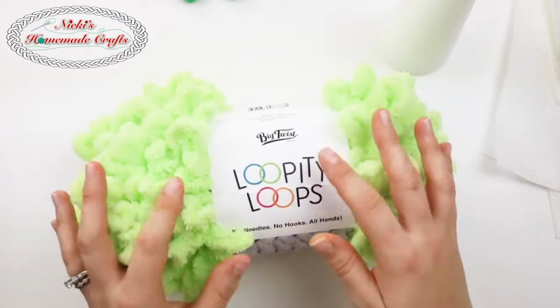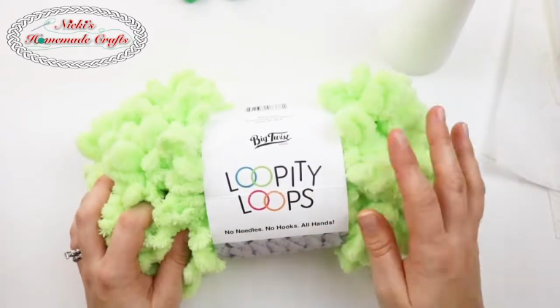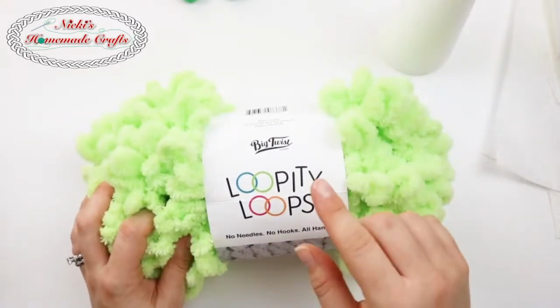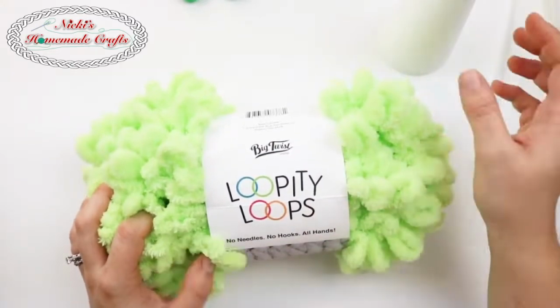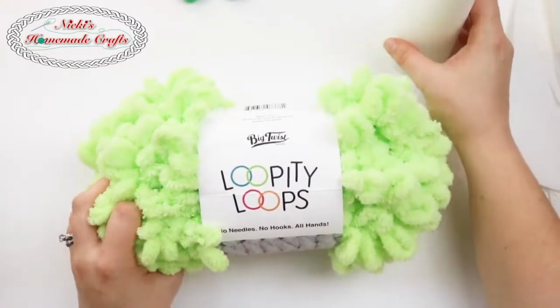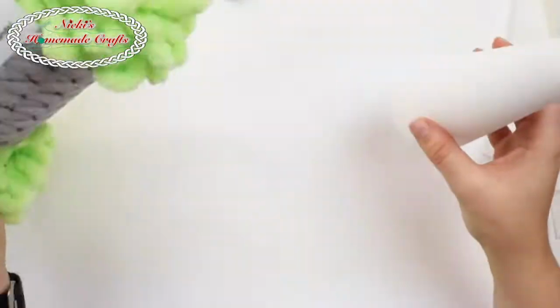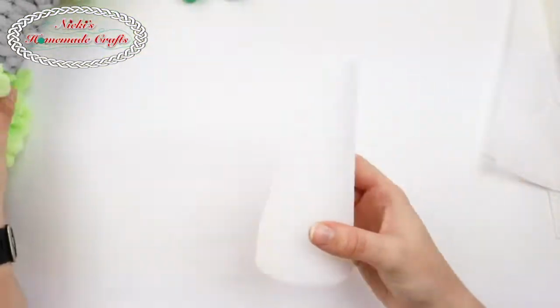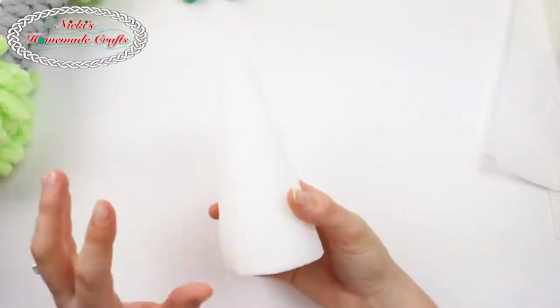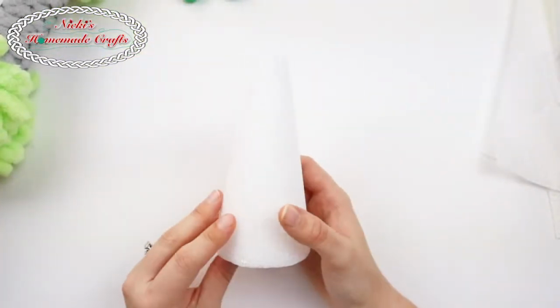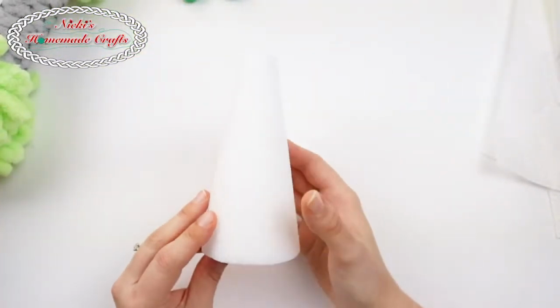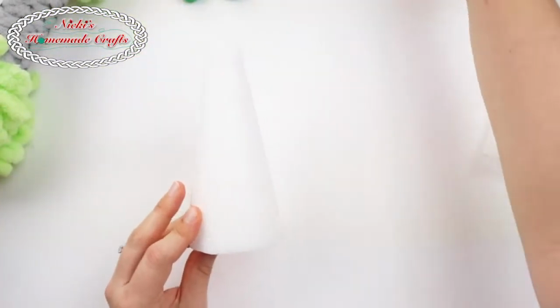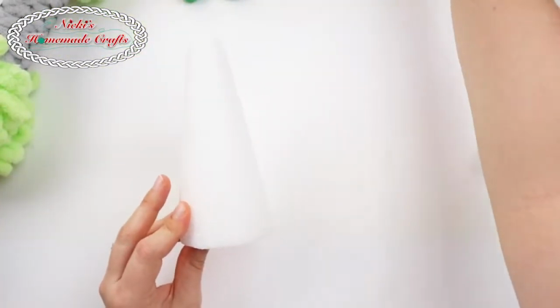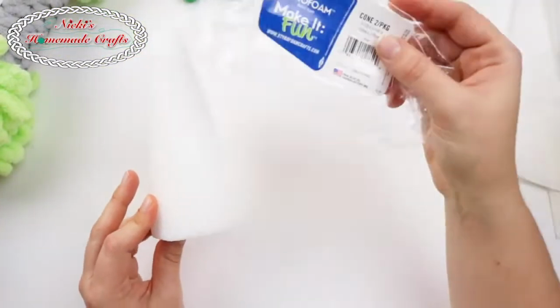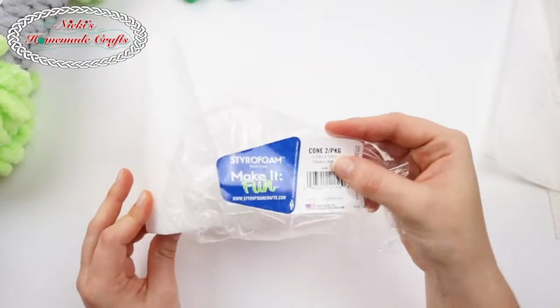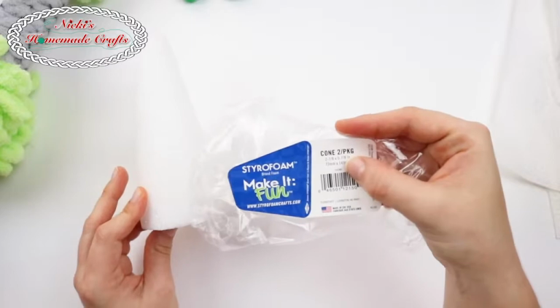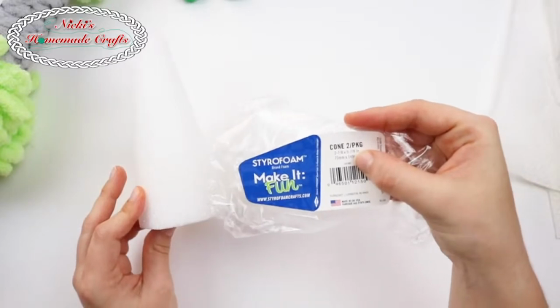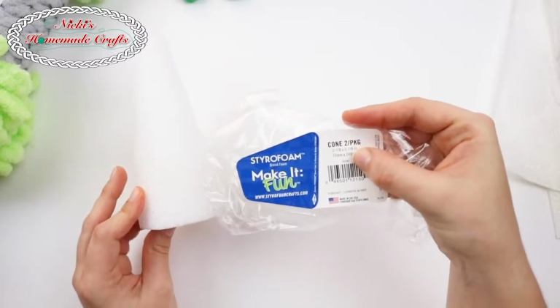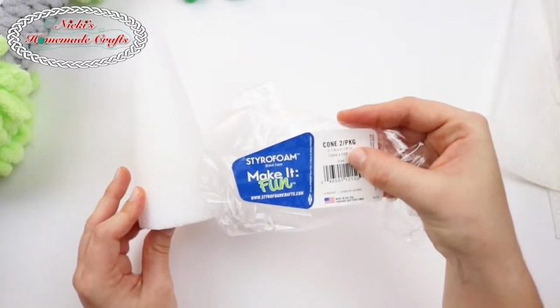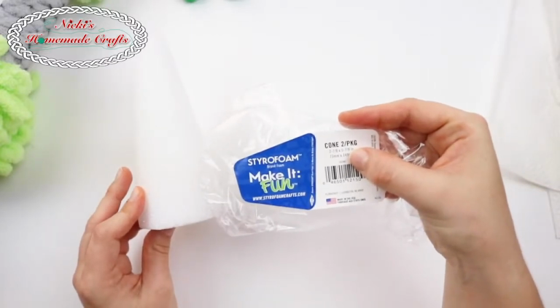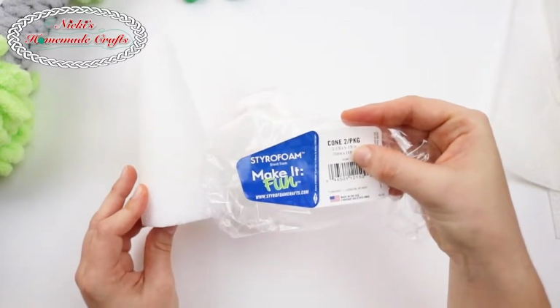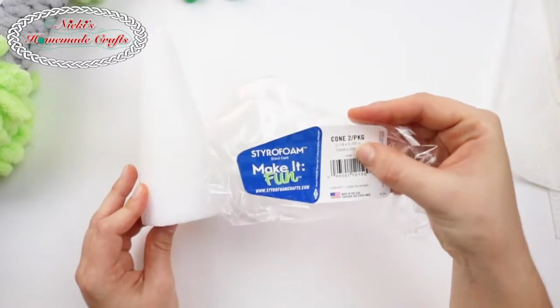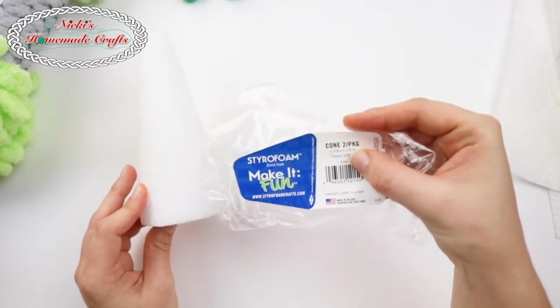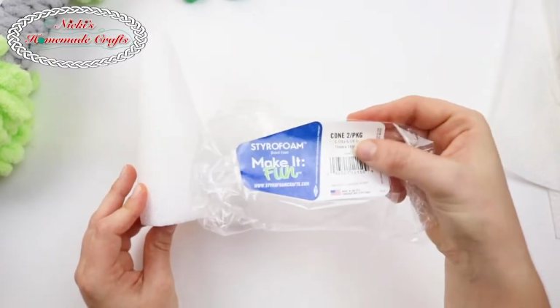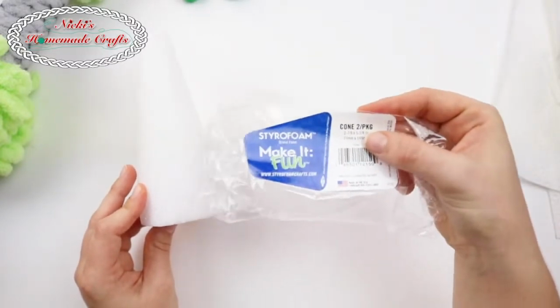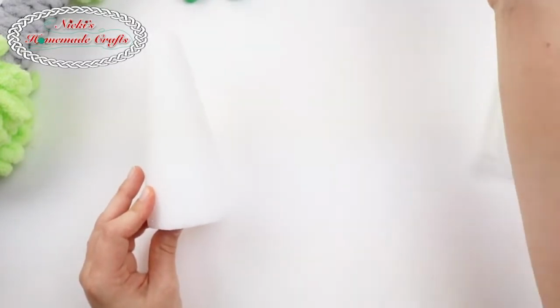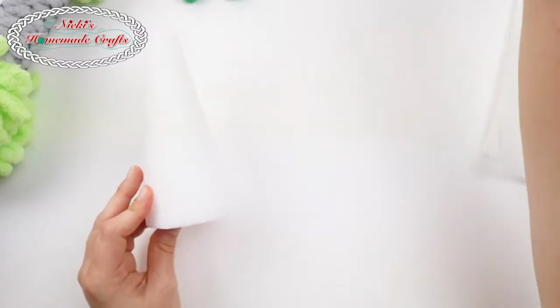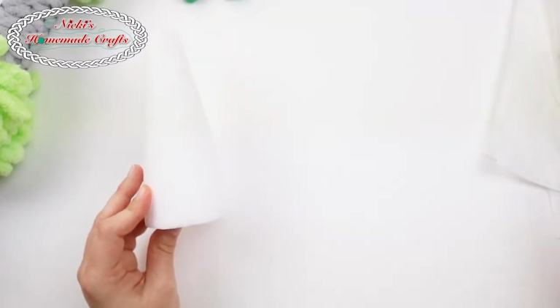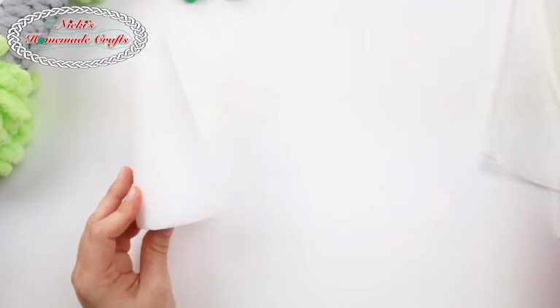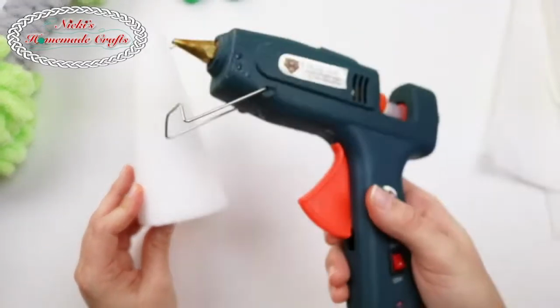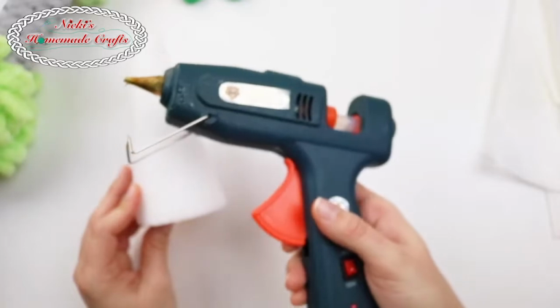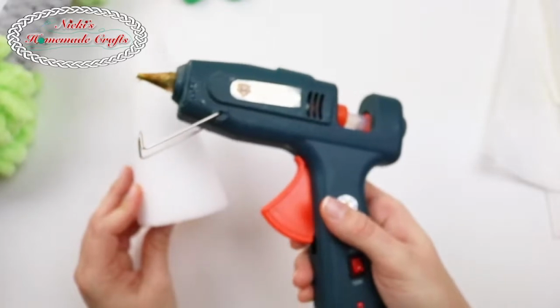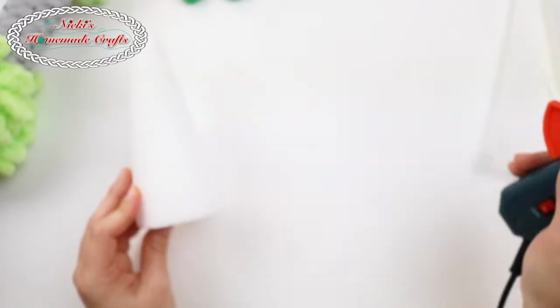So let's get started. You're also going to need a foam cone — I use the styrofoam from Joanne — and of course you're going to need a hot glue gun.